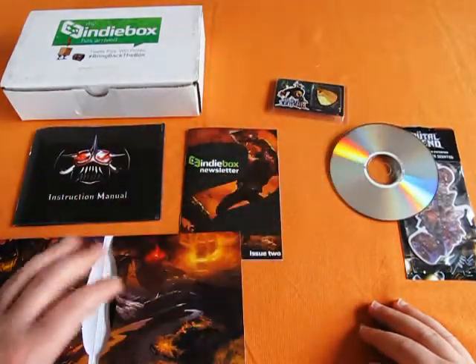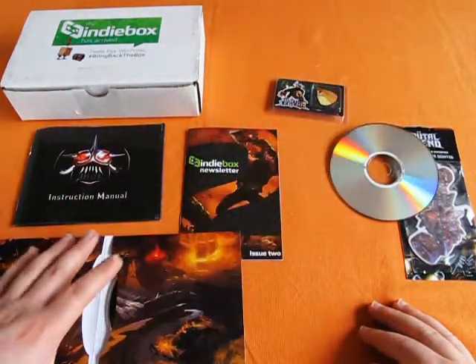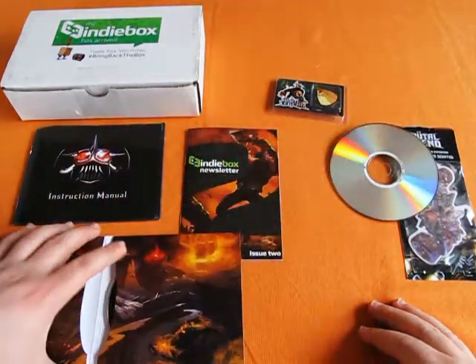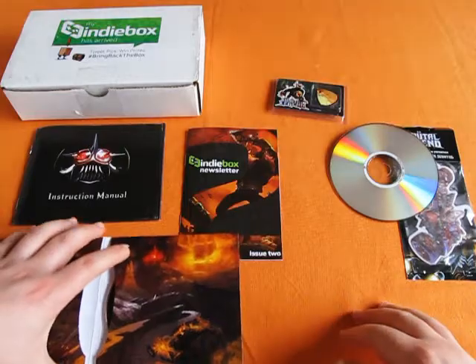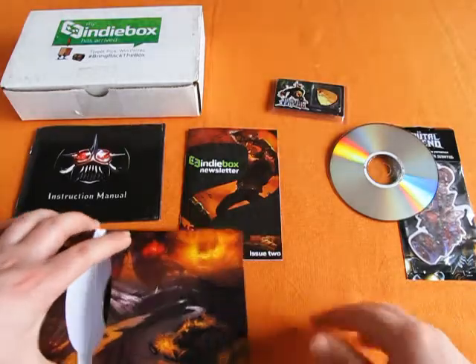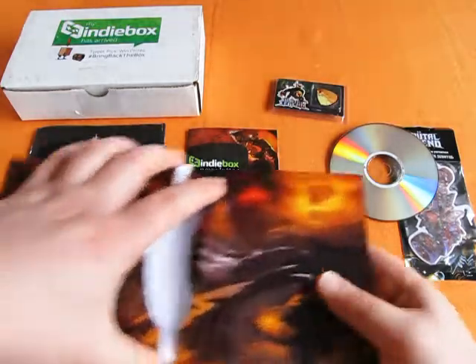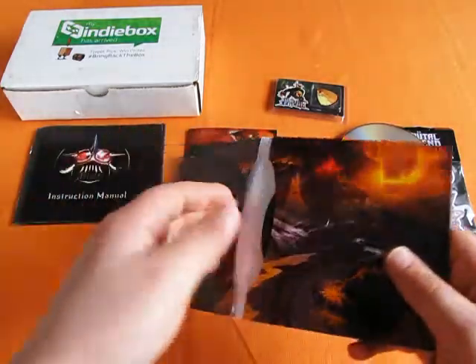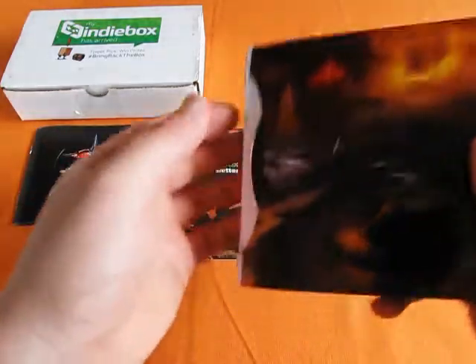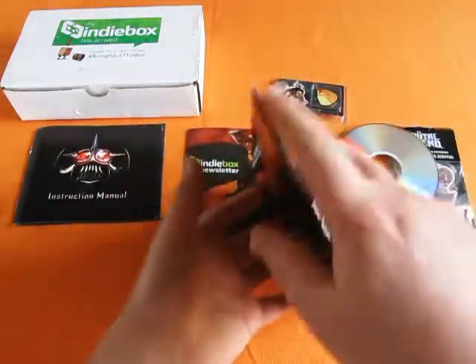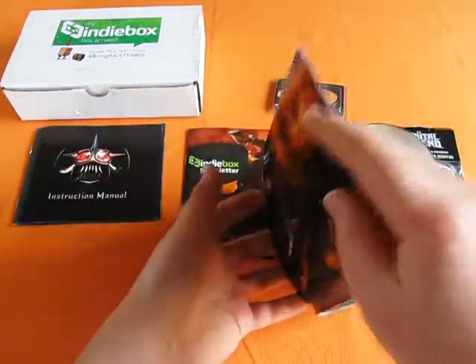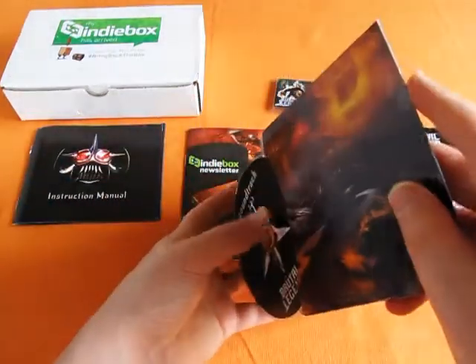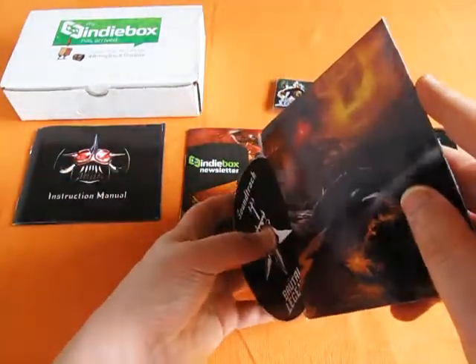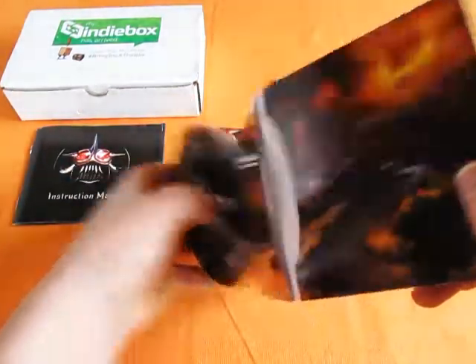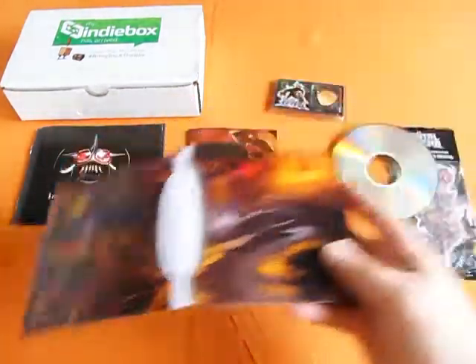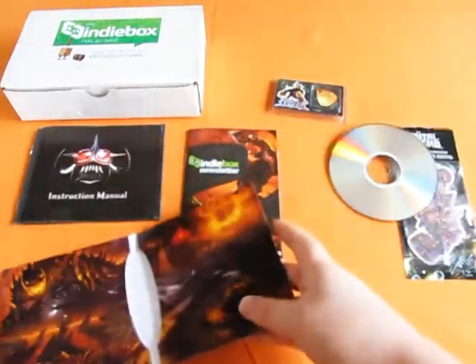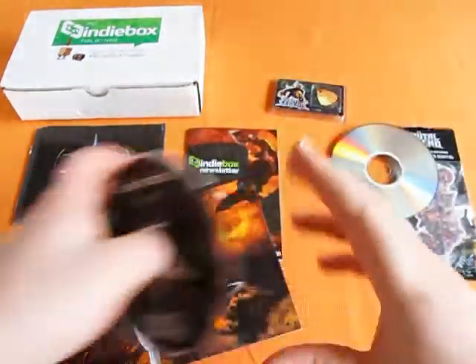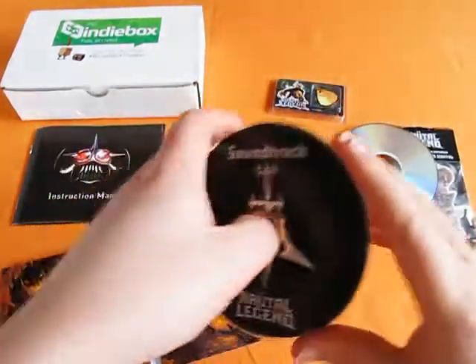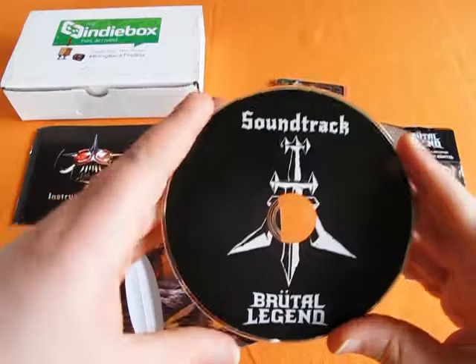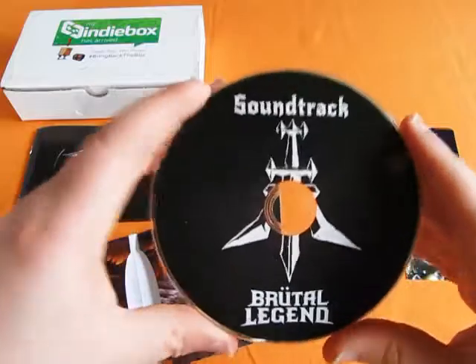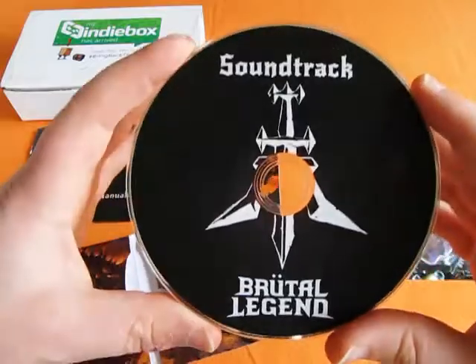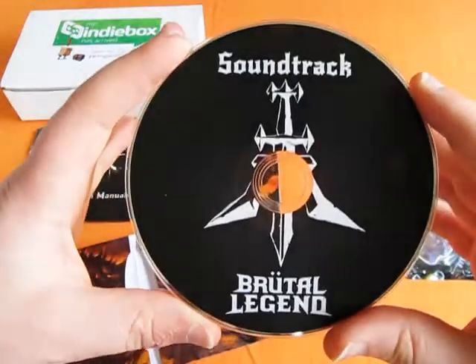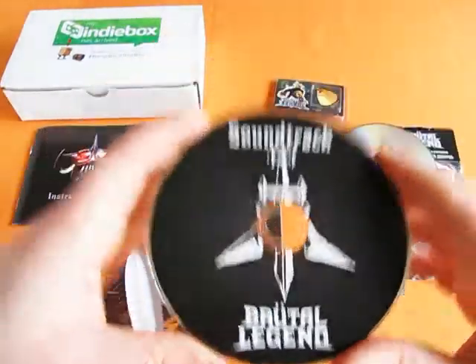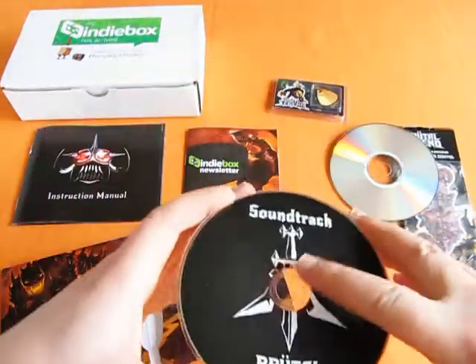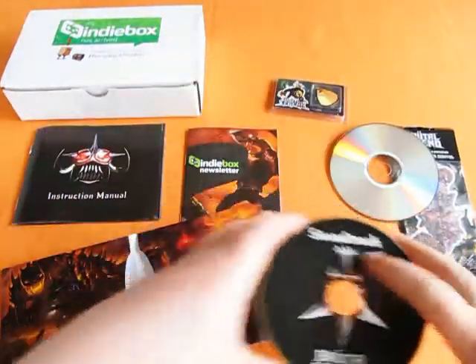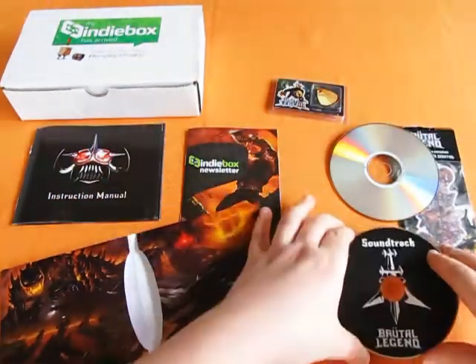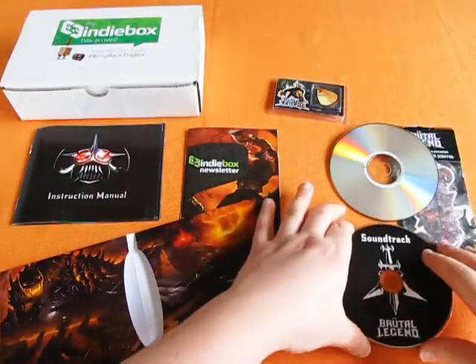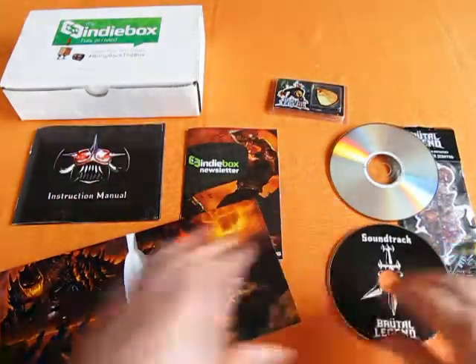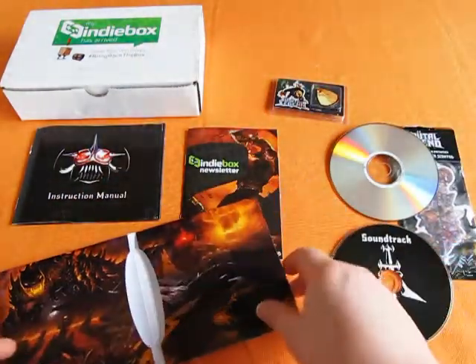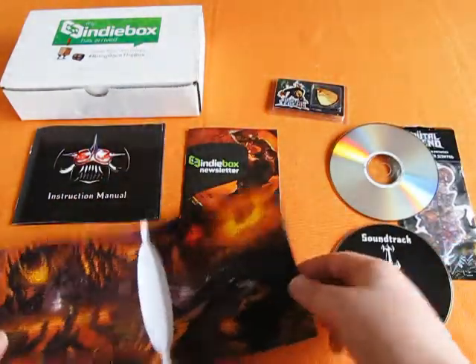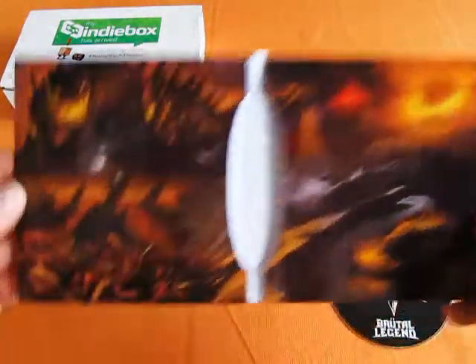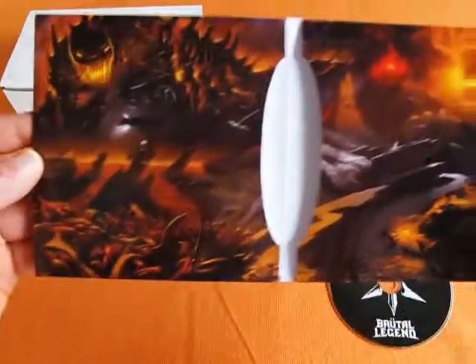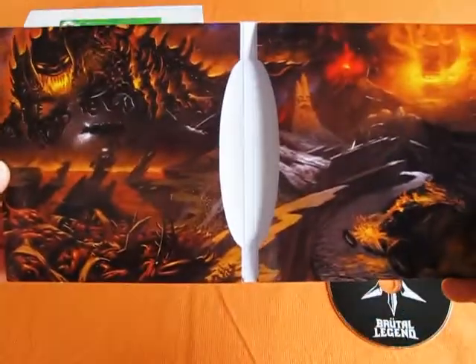And then we have the soundtrack there, which has a nice printed design on it. The slip that they come in — the inside's got a pretty sweet piece of artwork there.